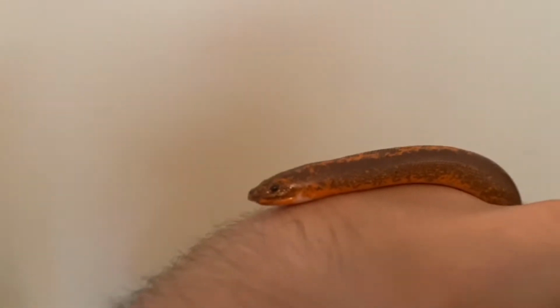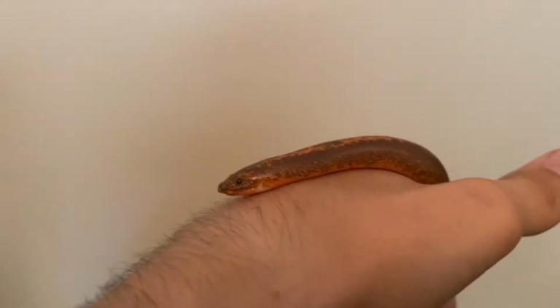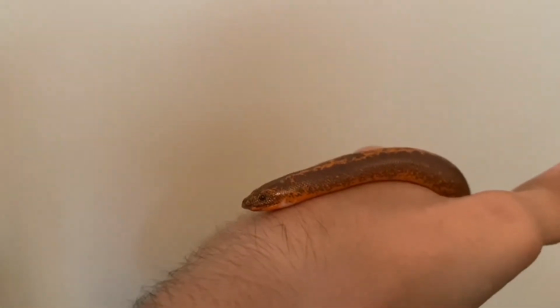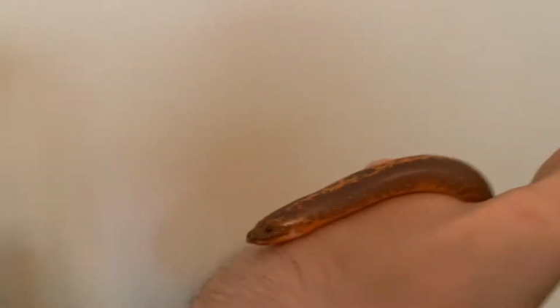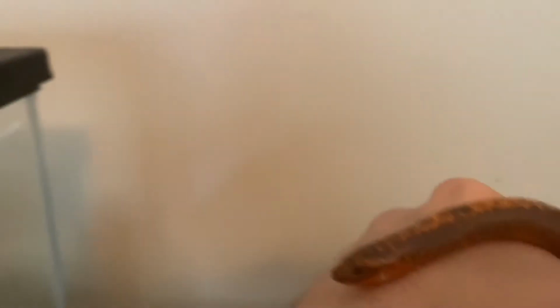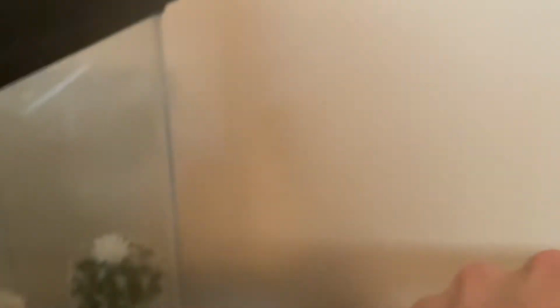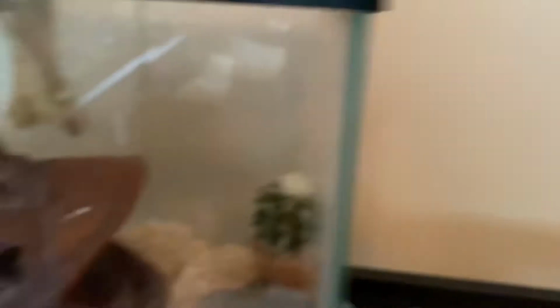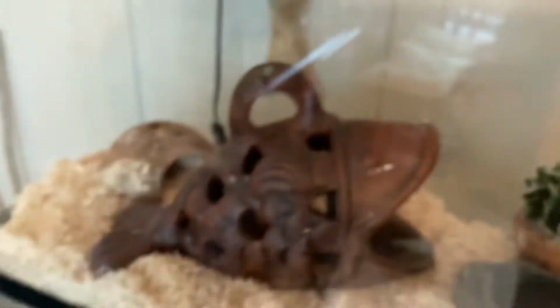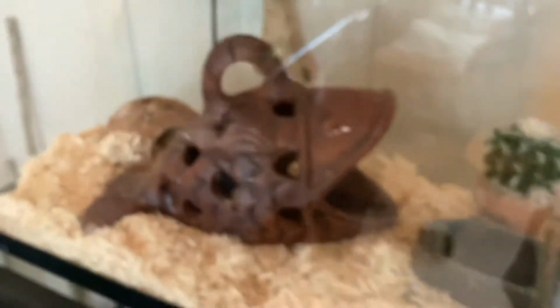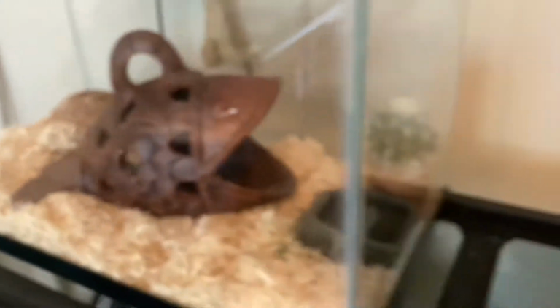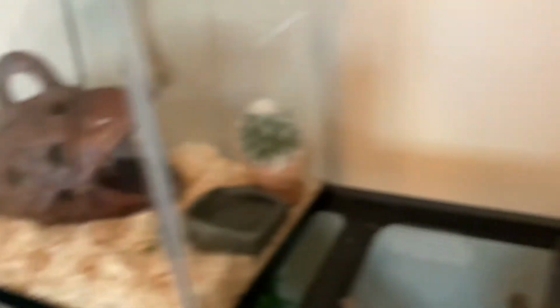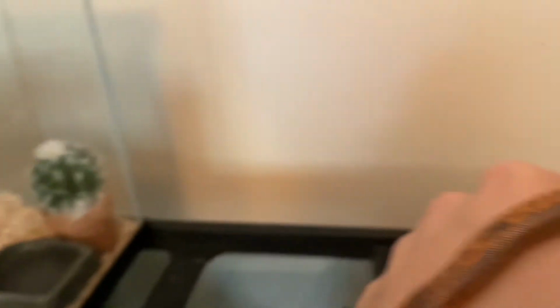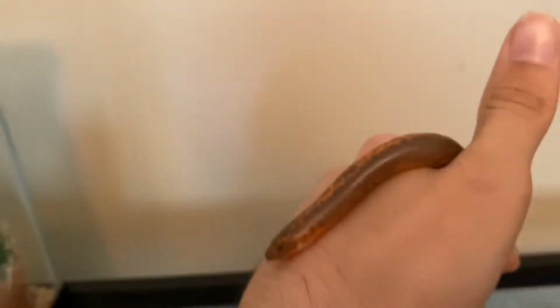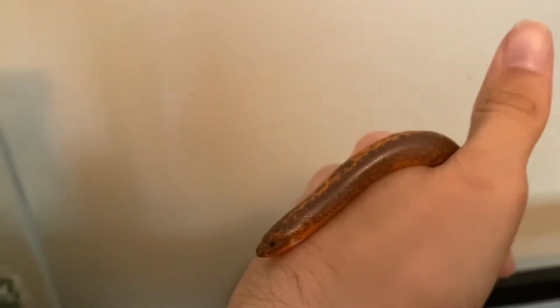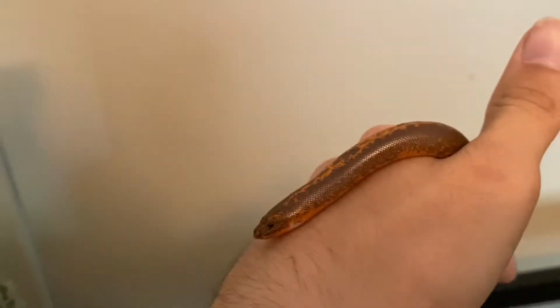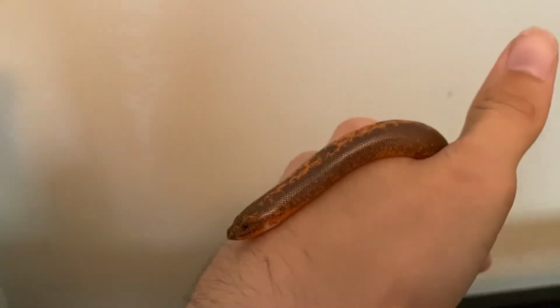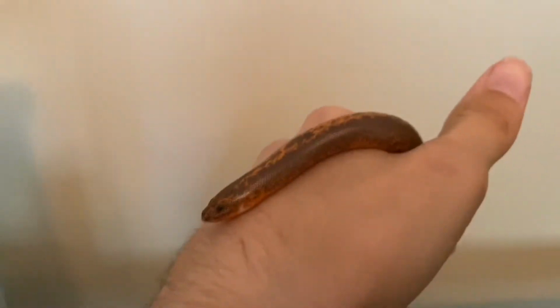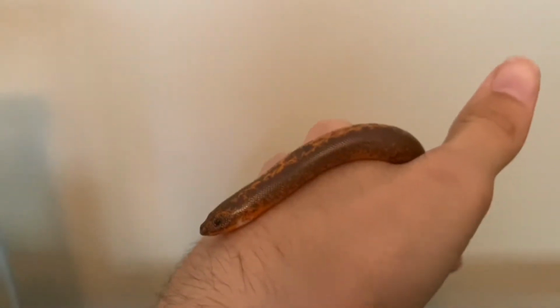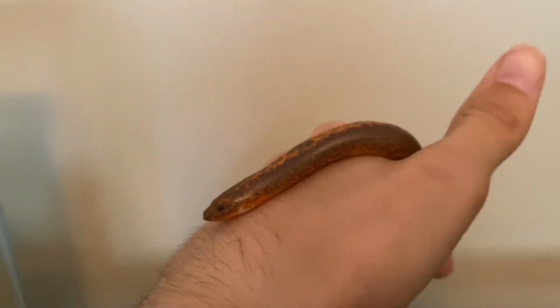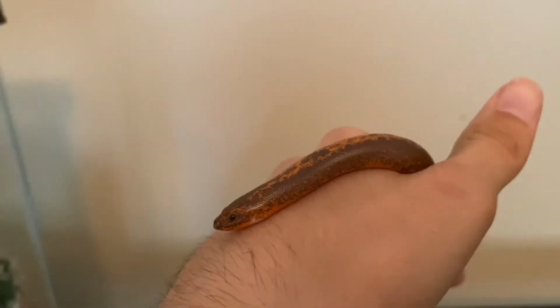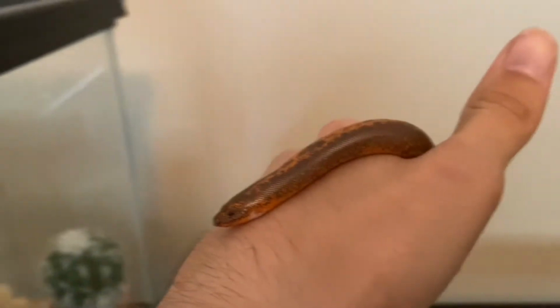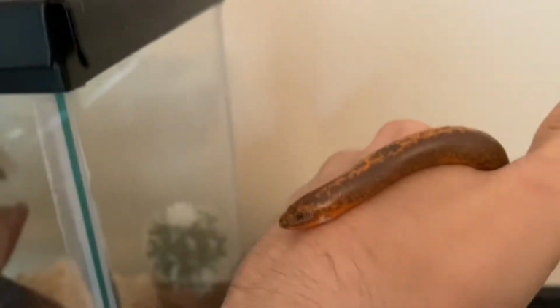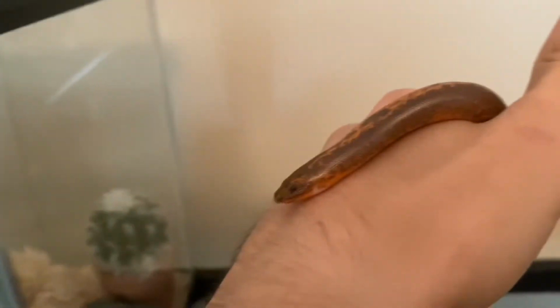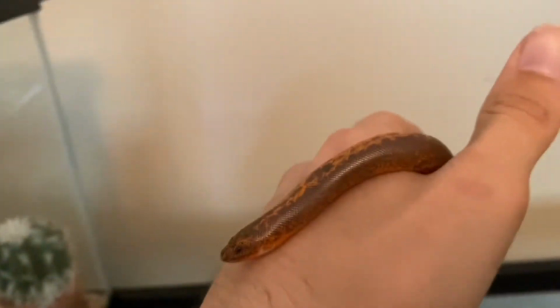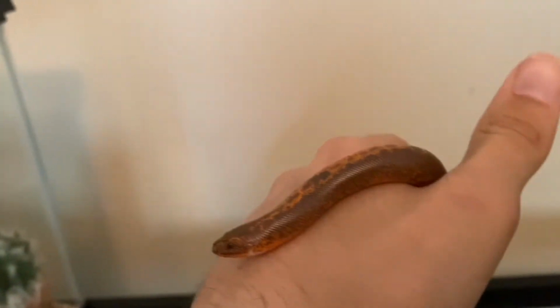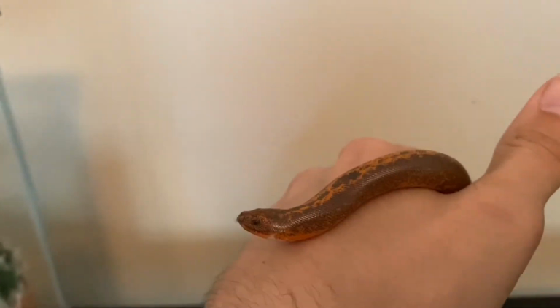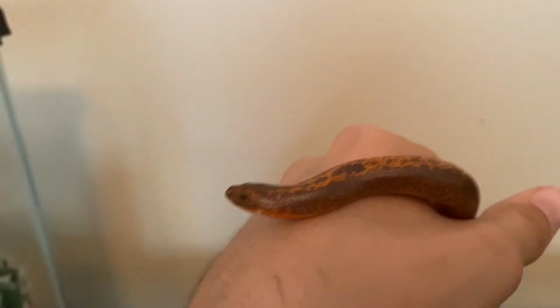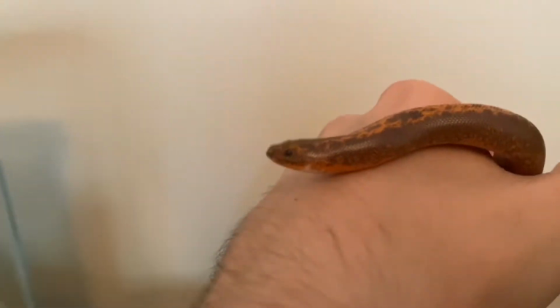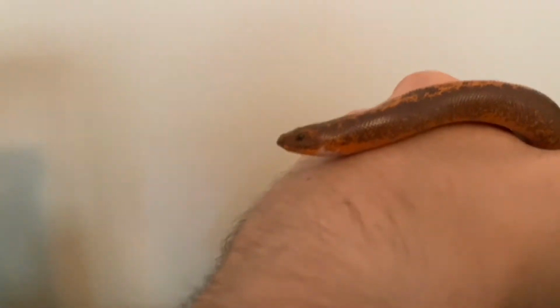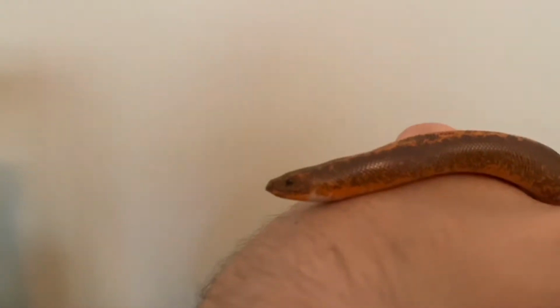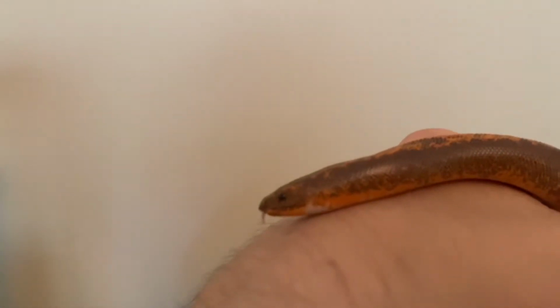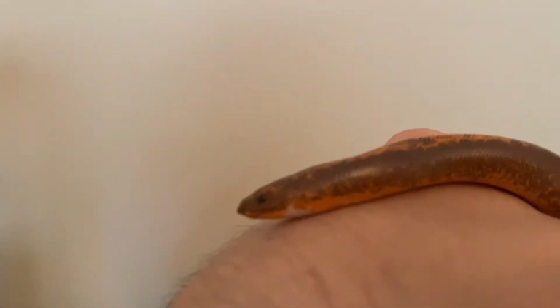They do love to burrow, so that's one negative thing about them. You don't really see them during the day, but you do see them at night. I'll show some clips of her exploring a cage at night. And yeah, here is the first reptile.